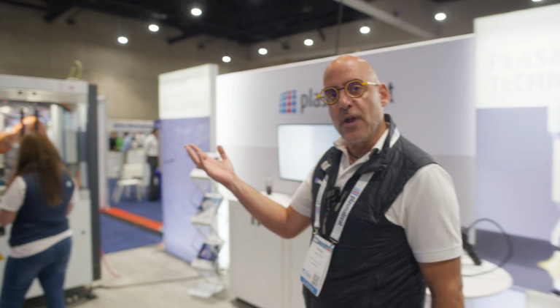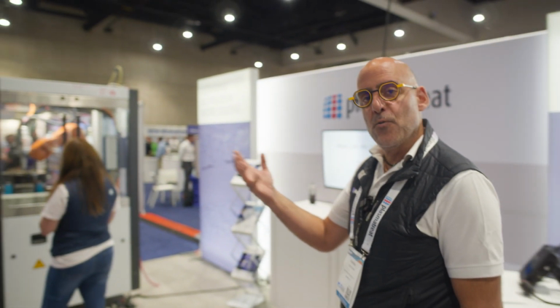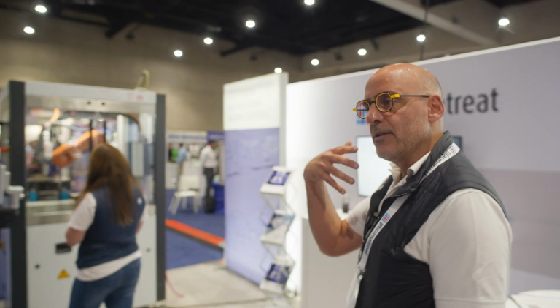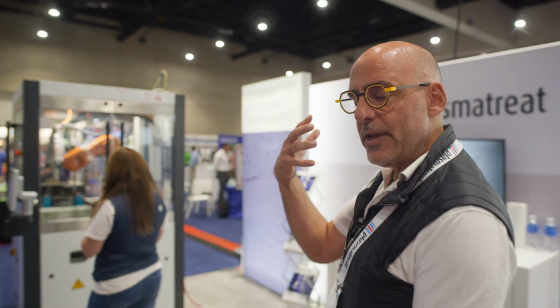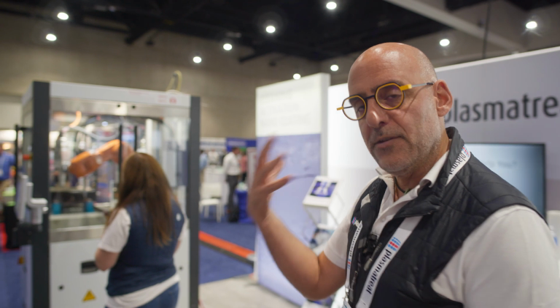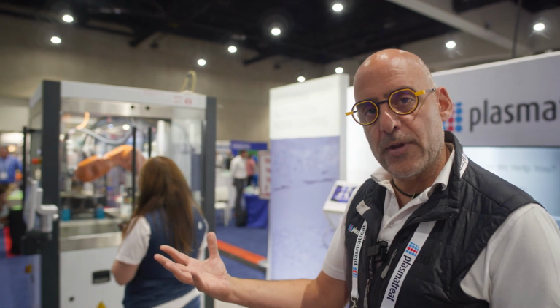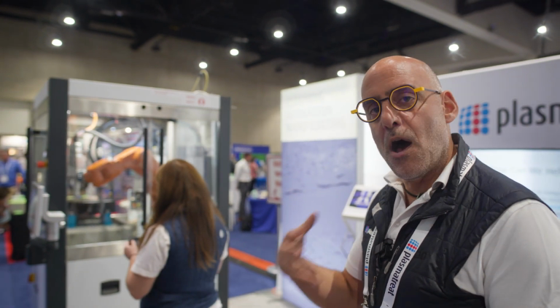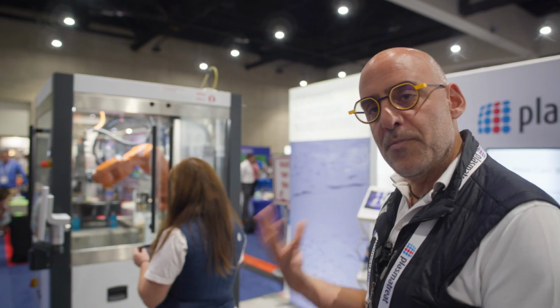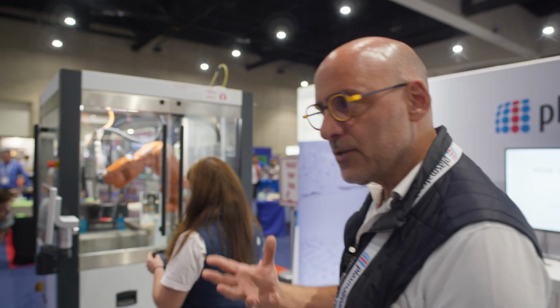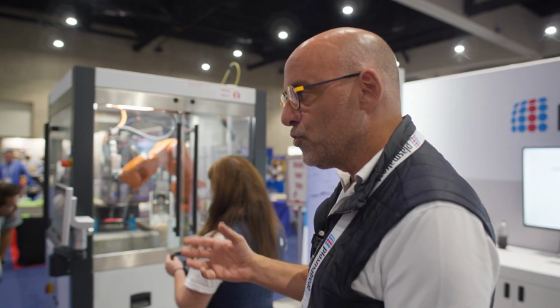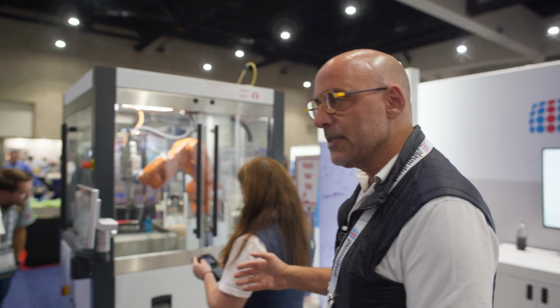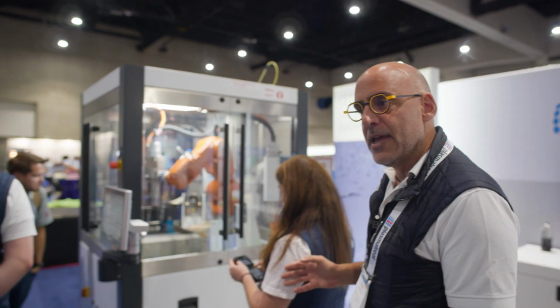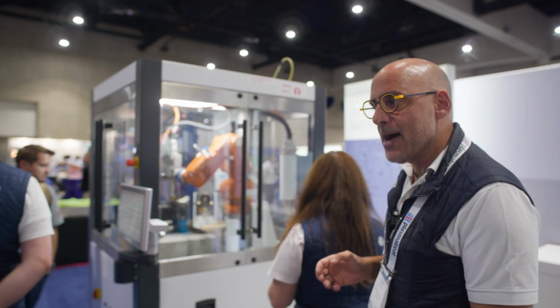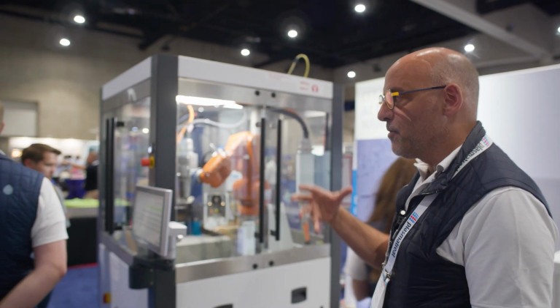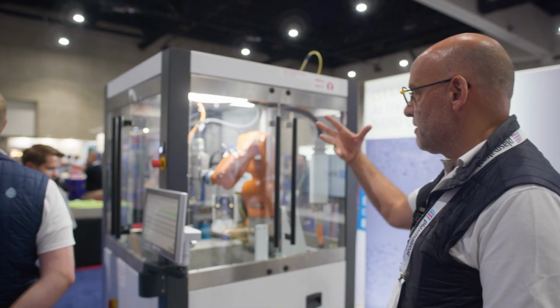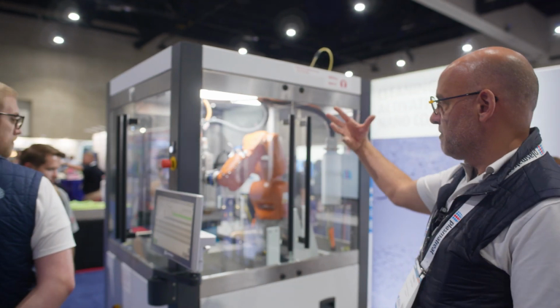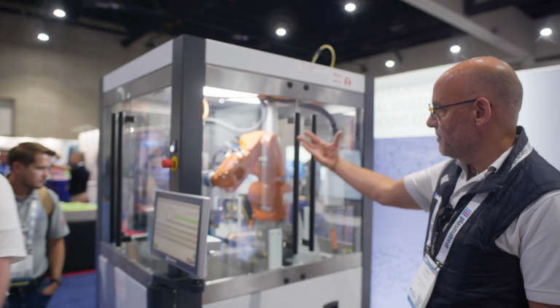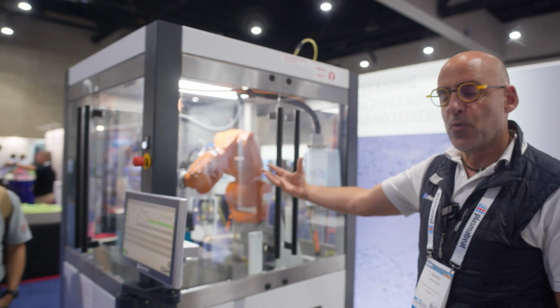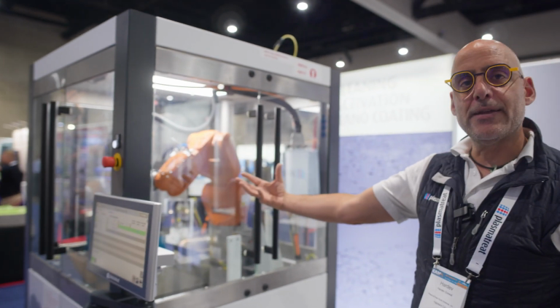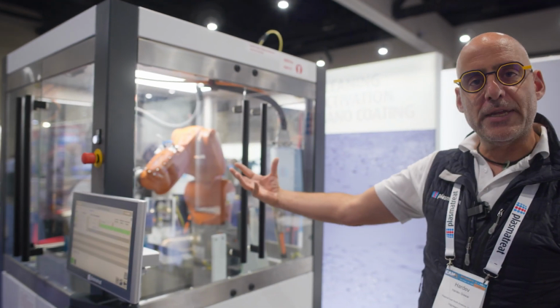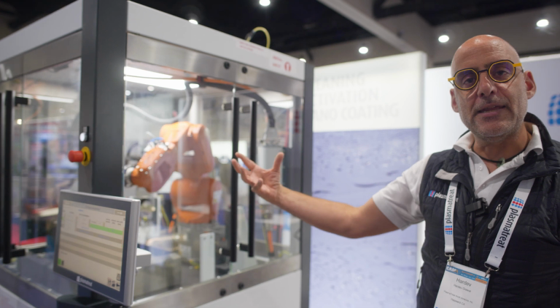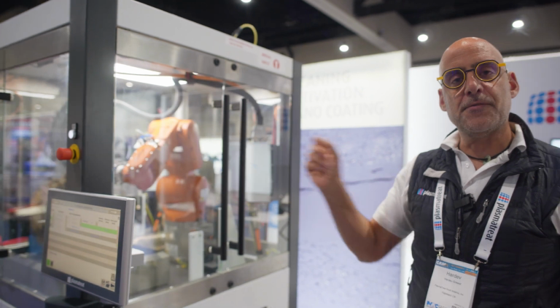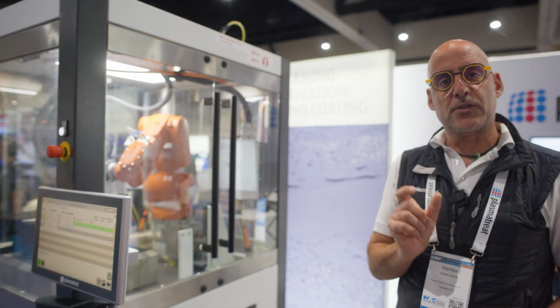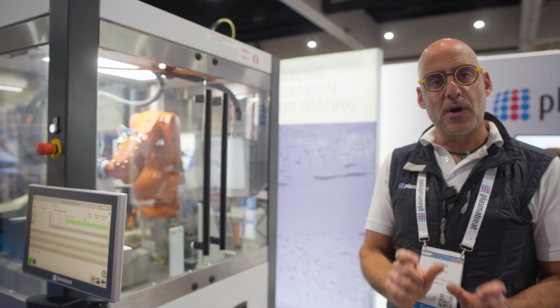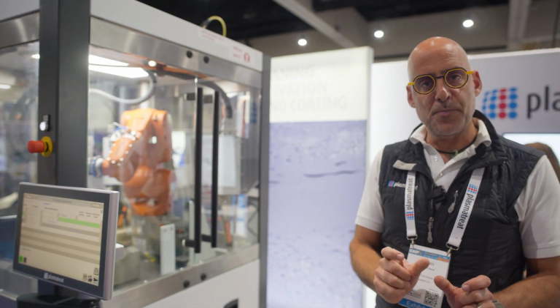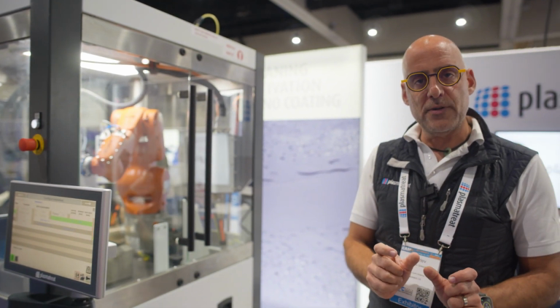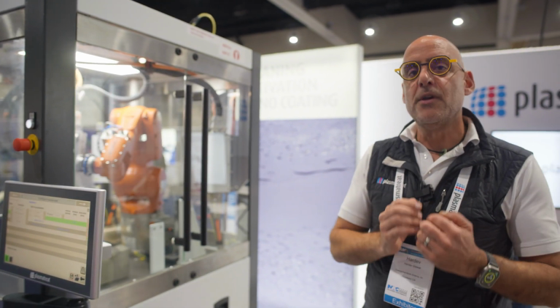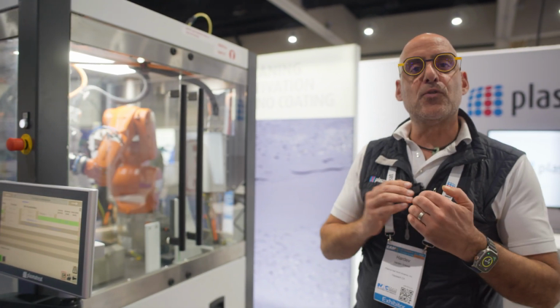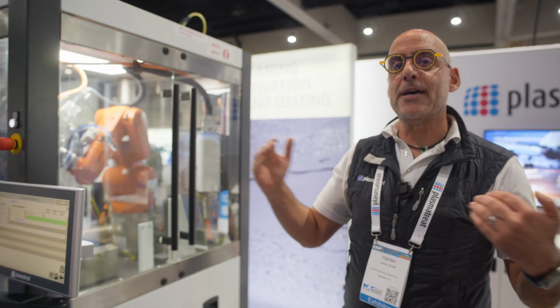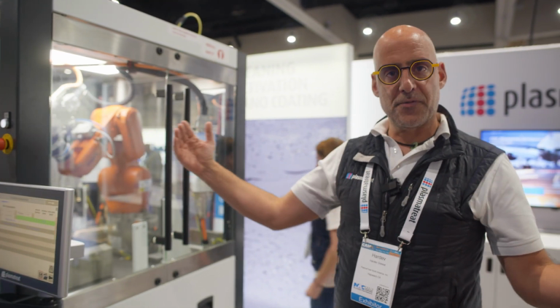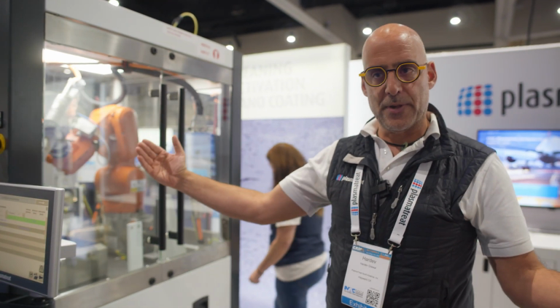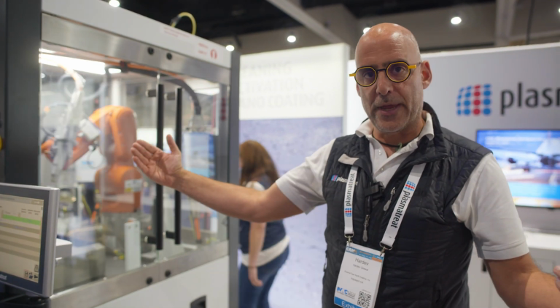how we can create integrated automated solutions where we can treat anything from a small component to the size of an airplane wing.